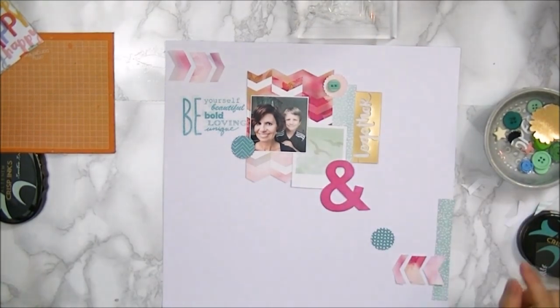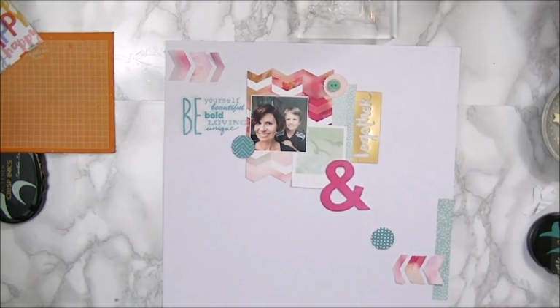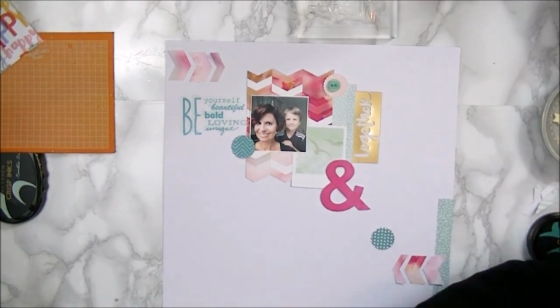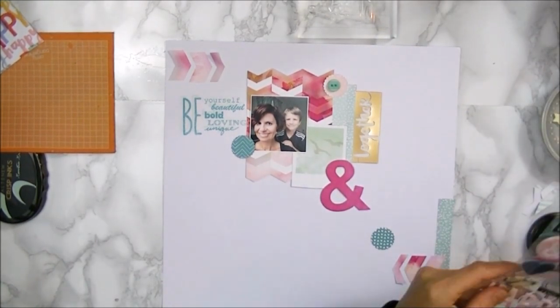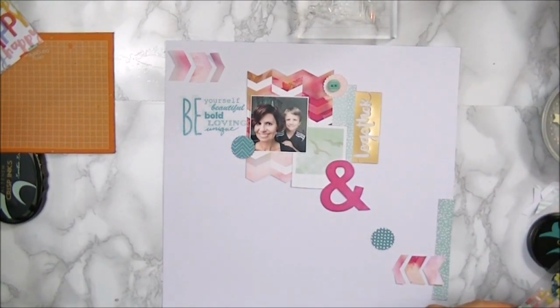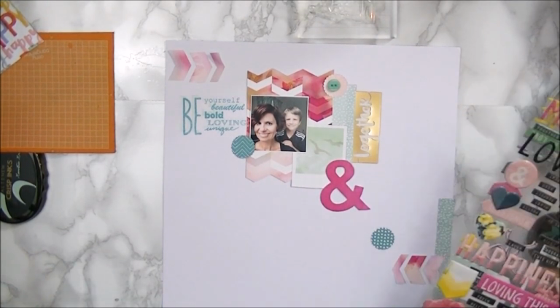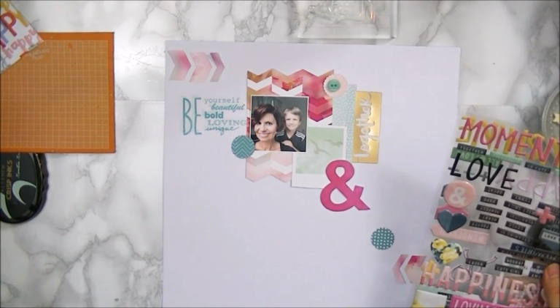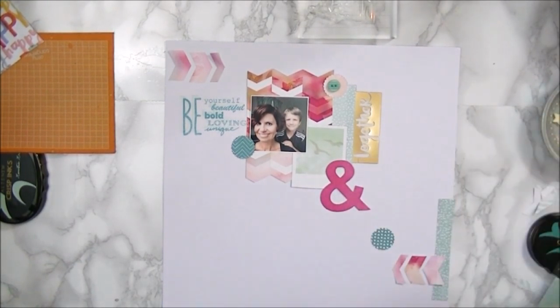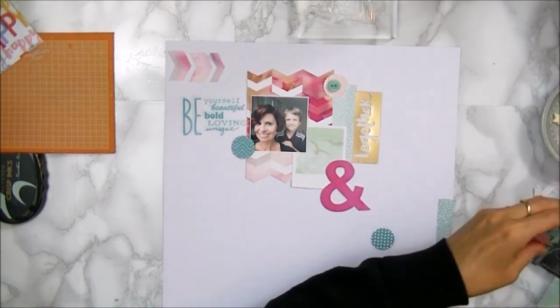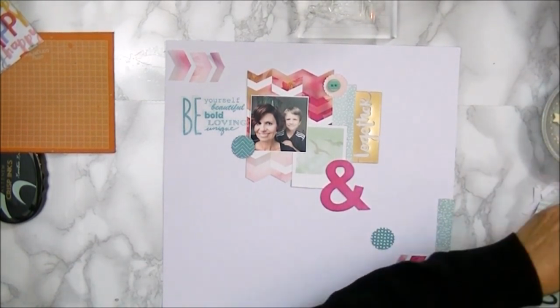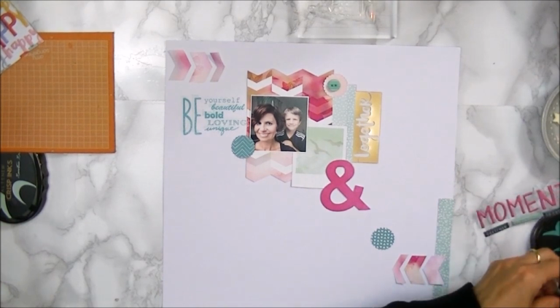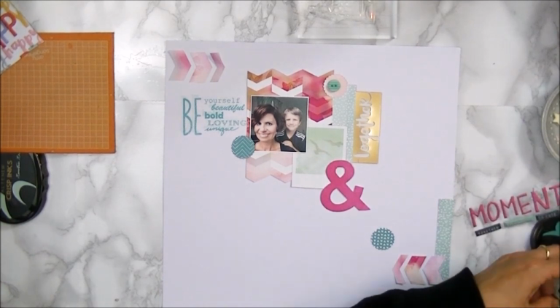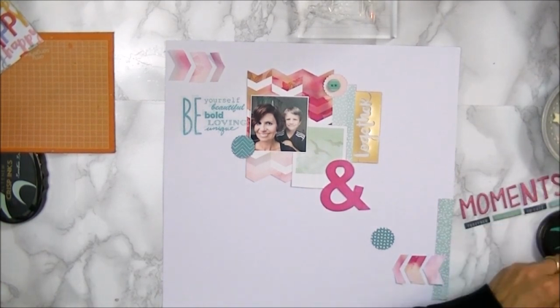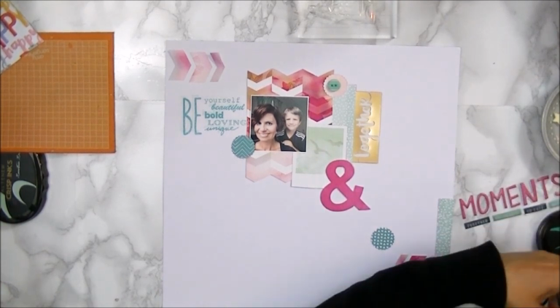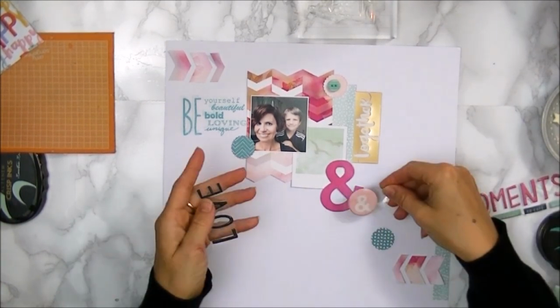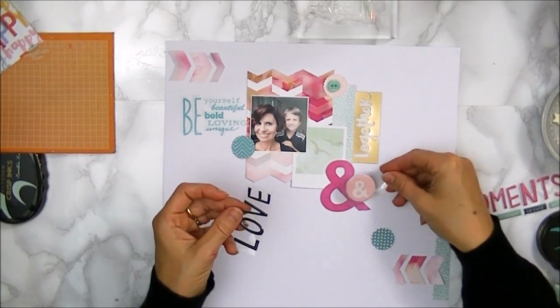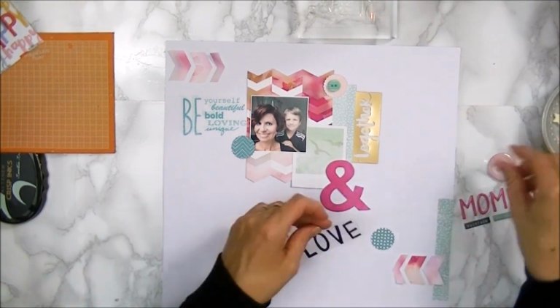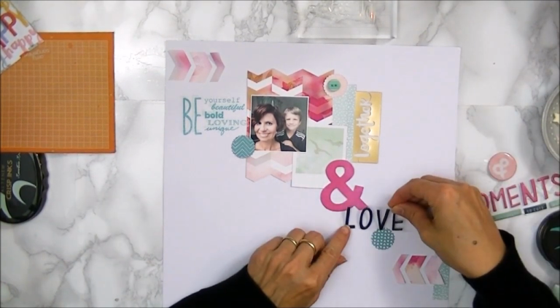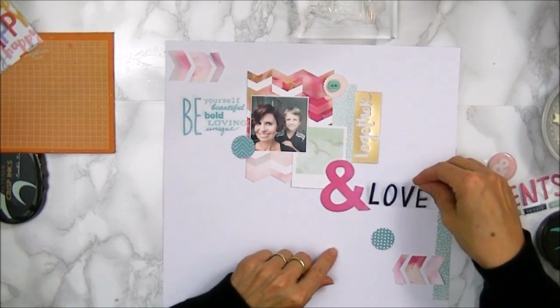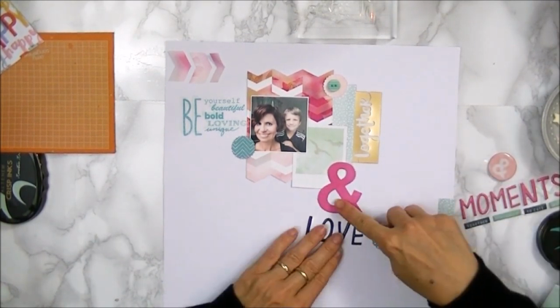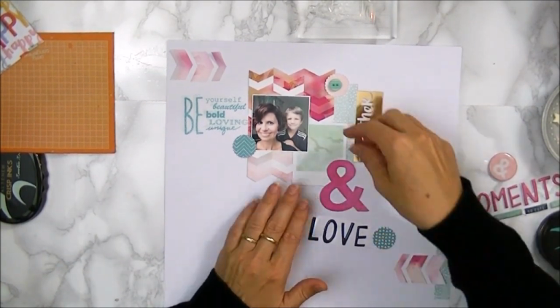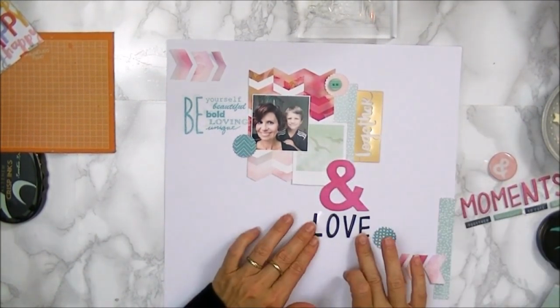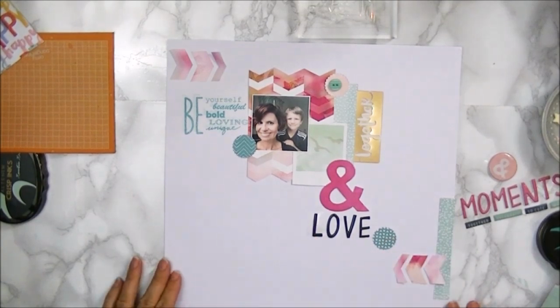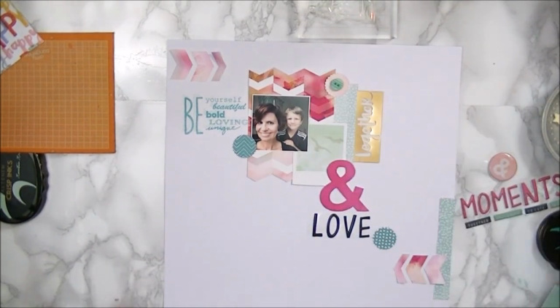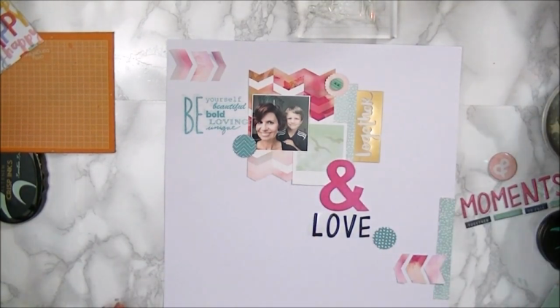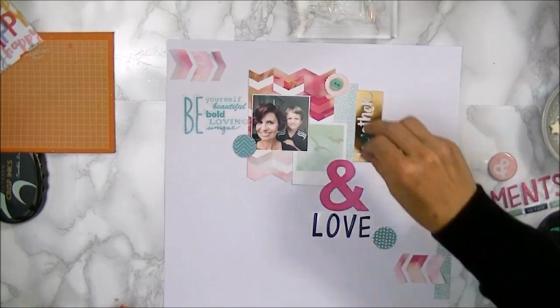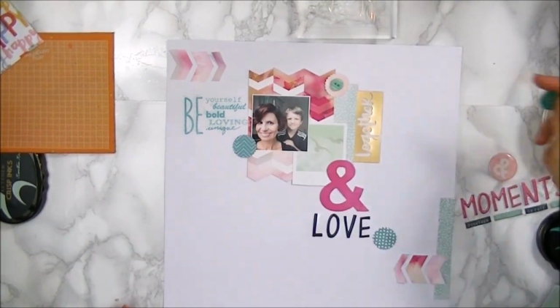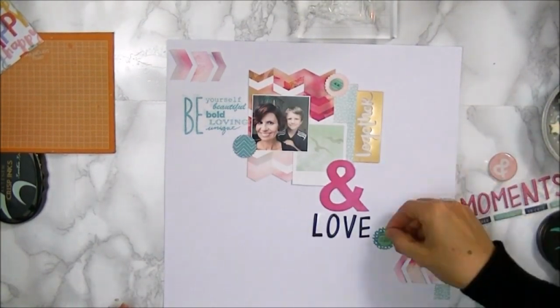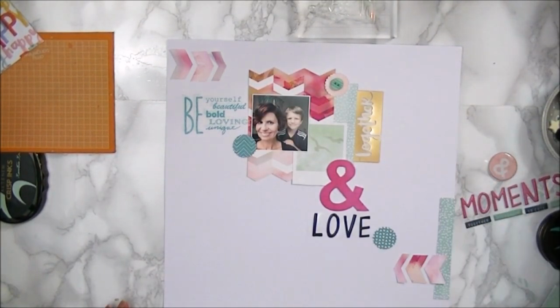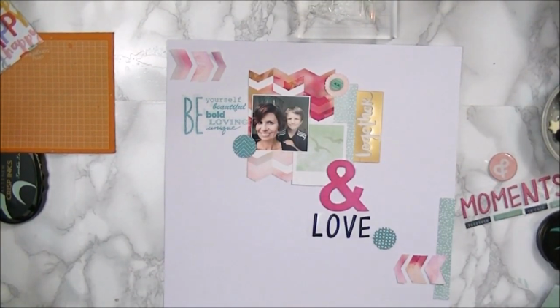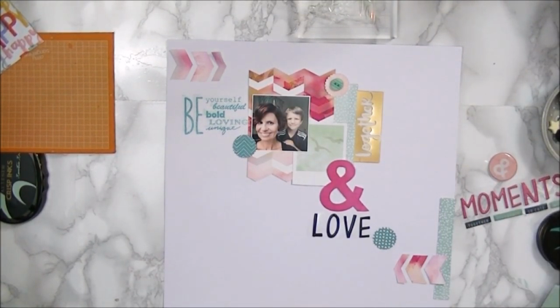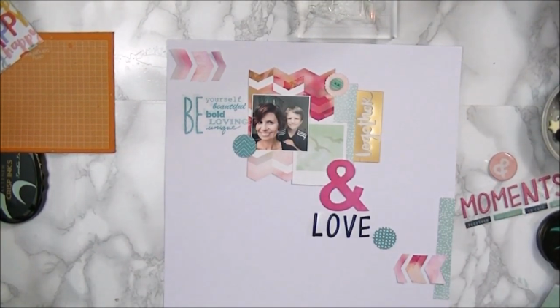Here I'm just adding little elements — using three elements like three buttons or three punched-out shapes — and I'm just finishing off my title as well.